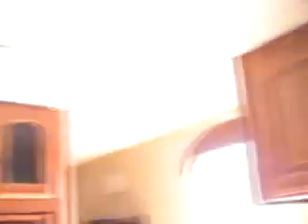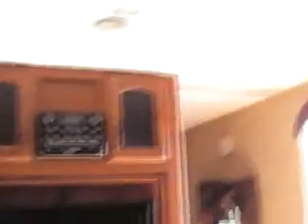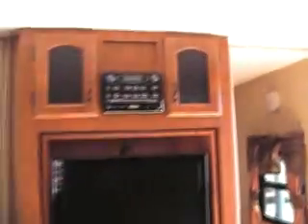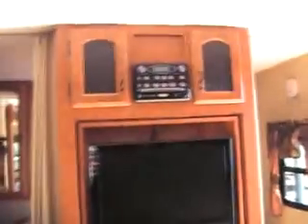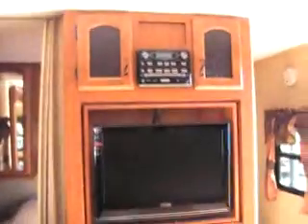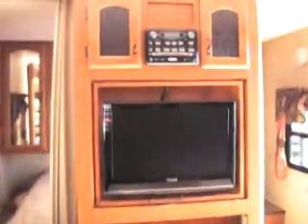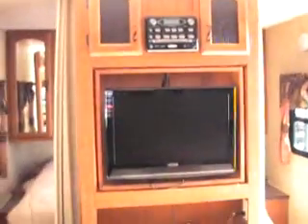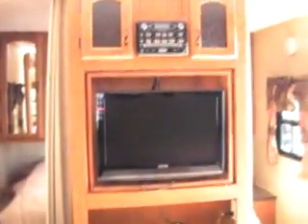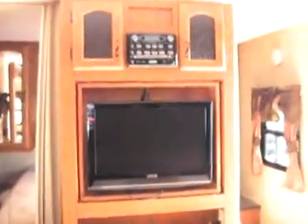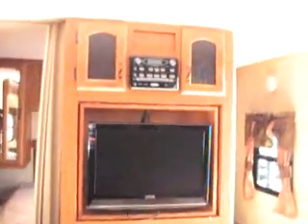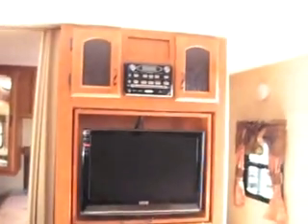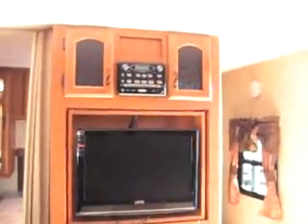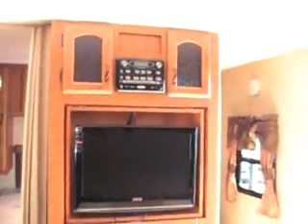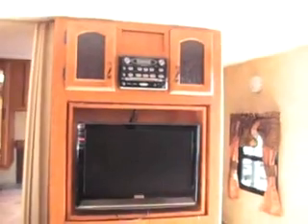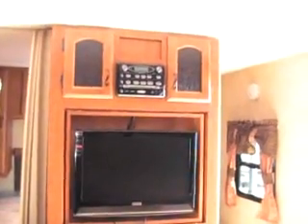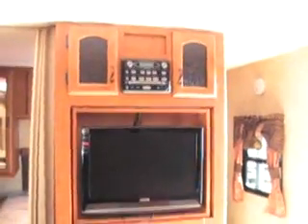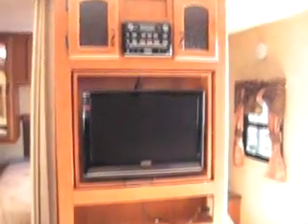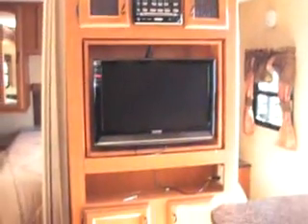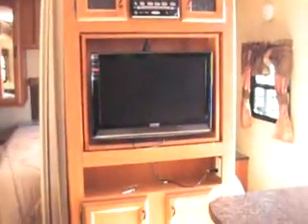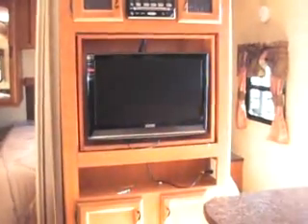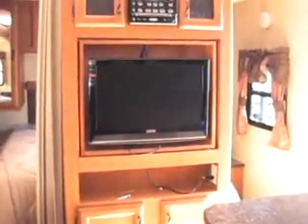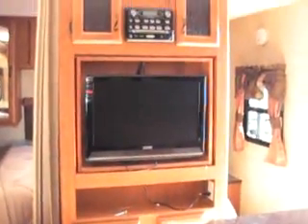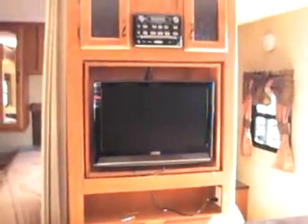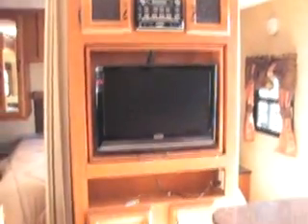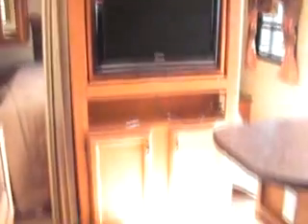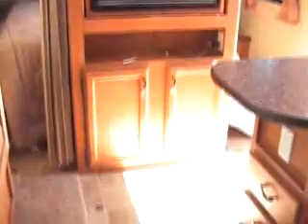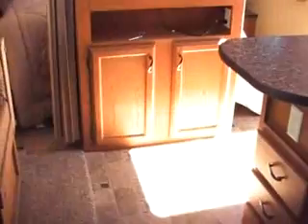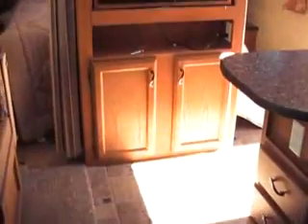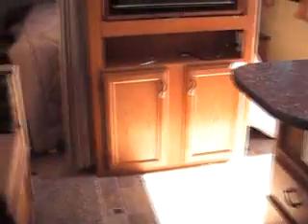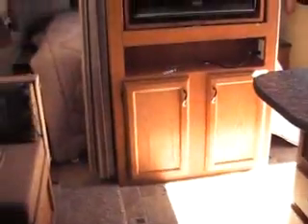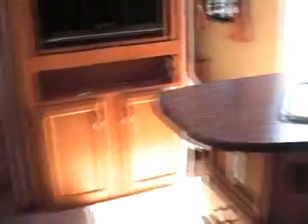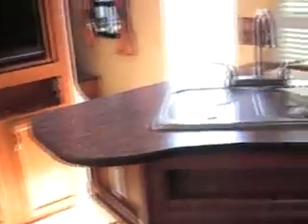You also have the entertainment center with a DVD player and a TV that flips around so you can watch it from your bedroom area, plus more storage down below.